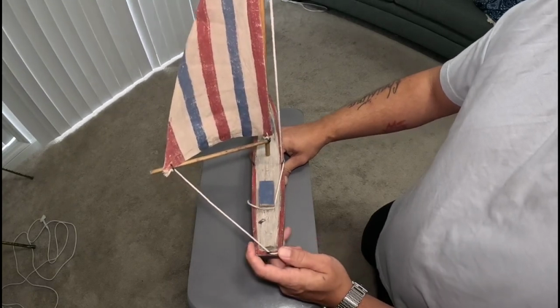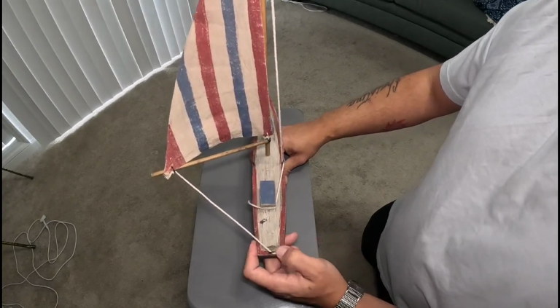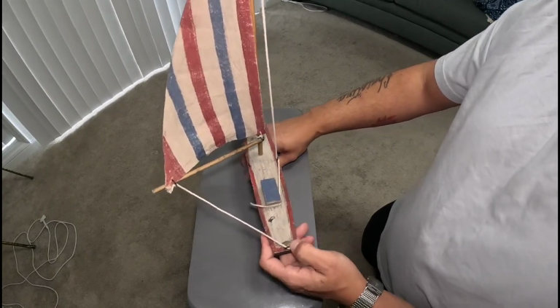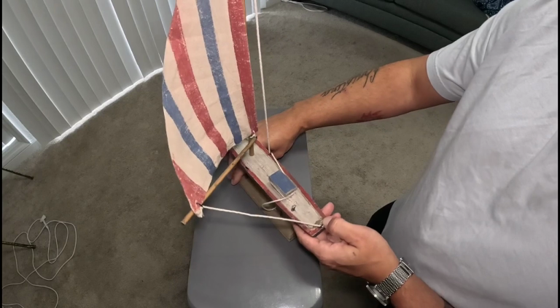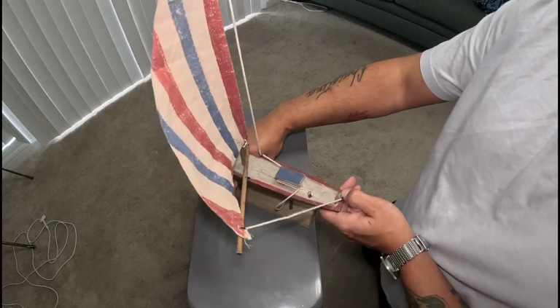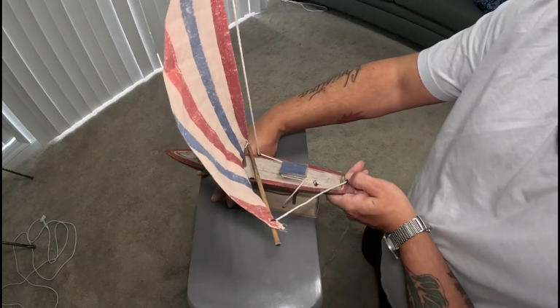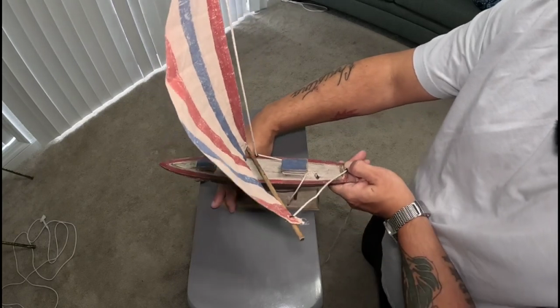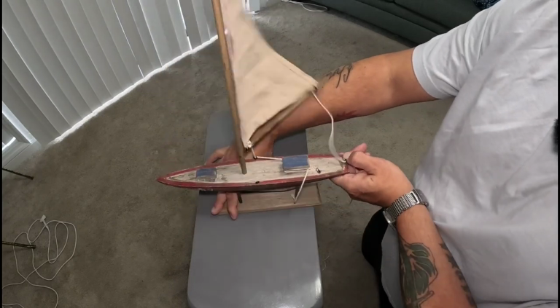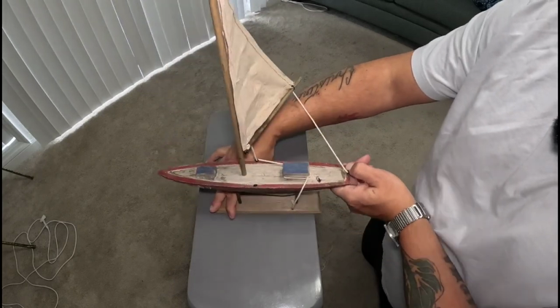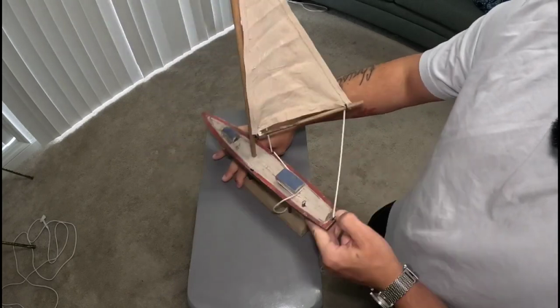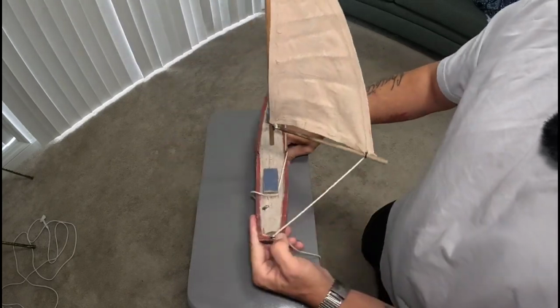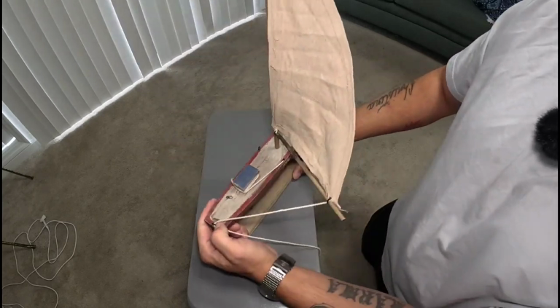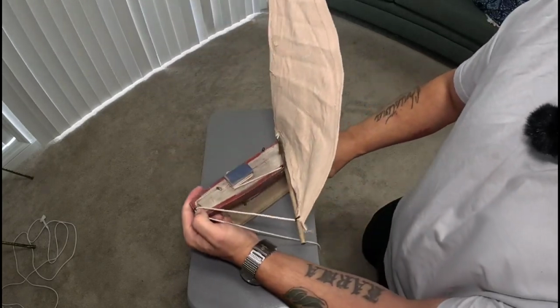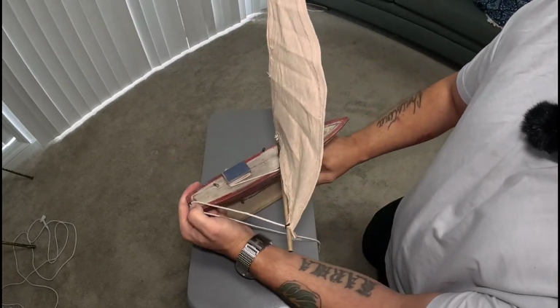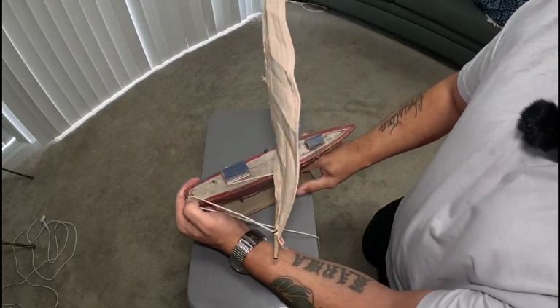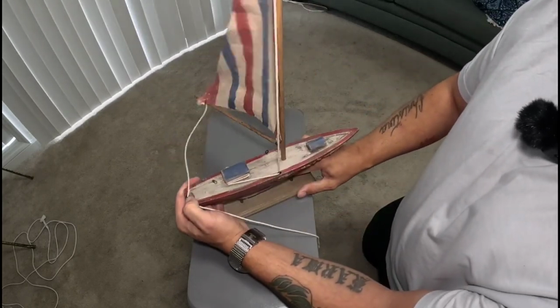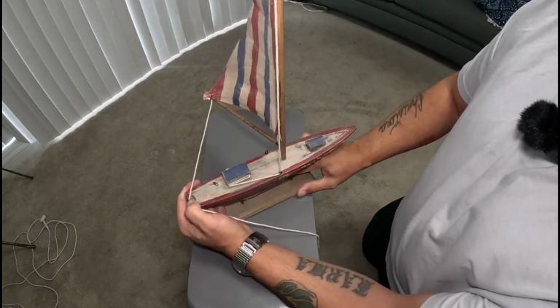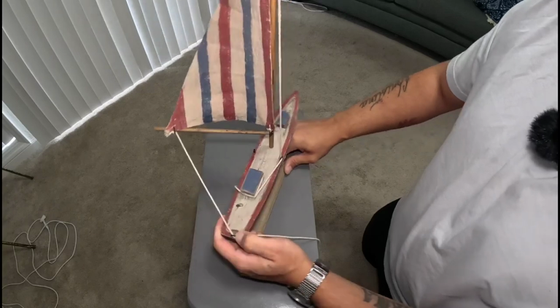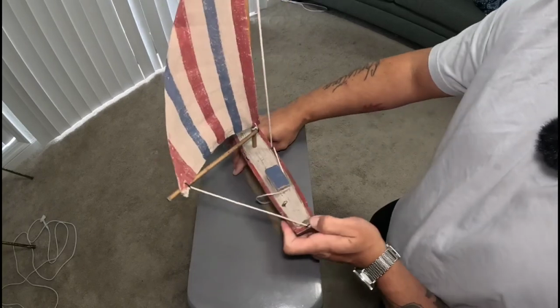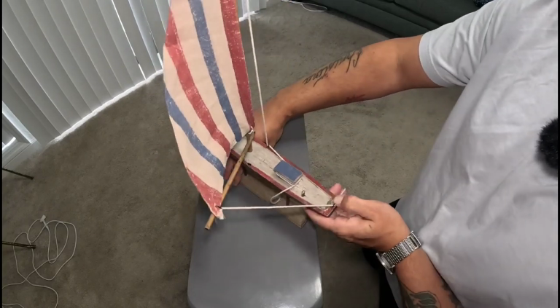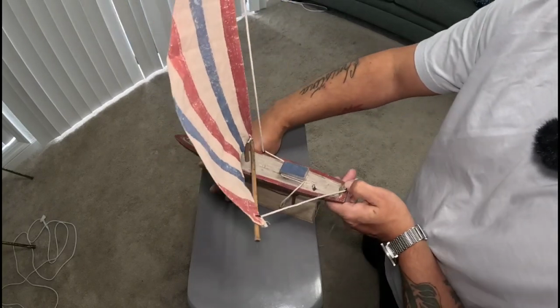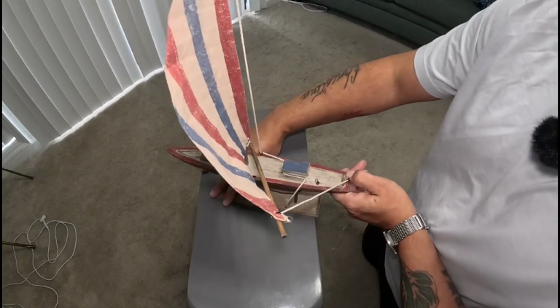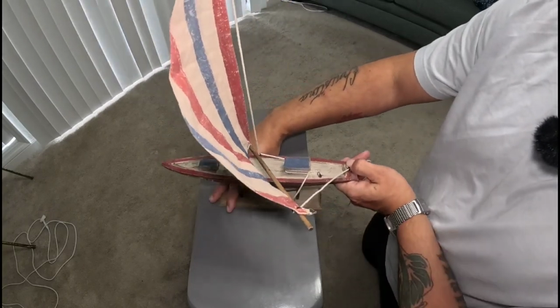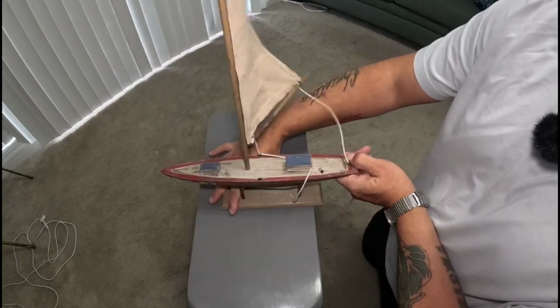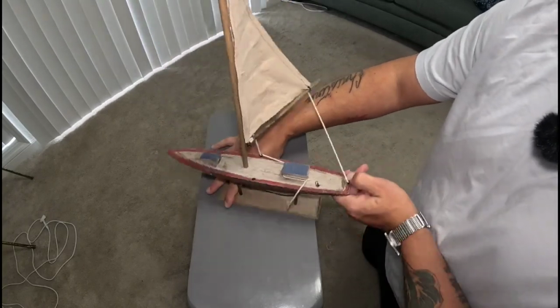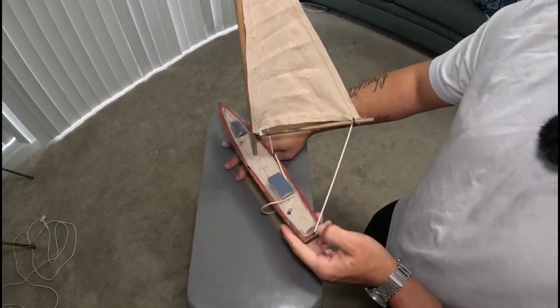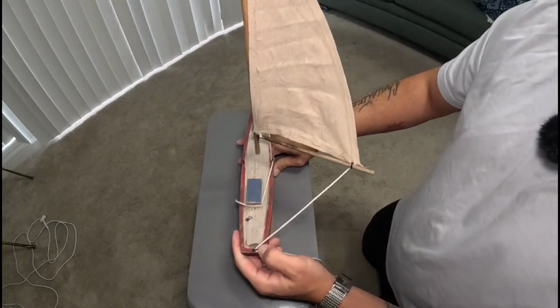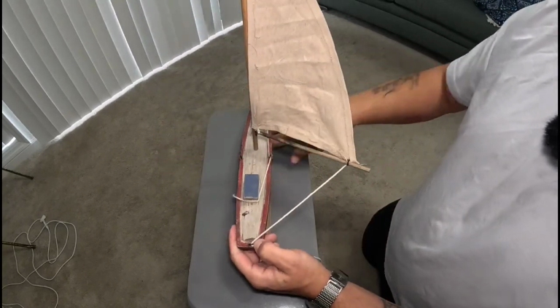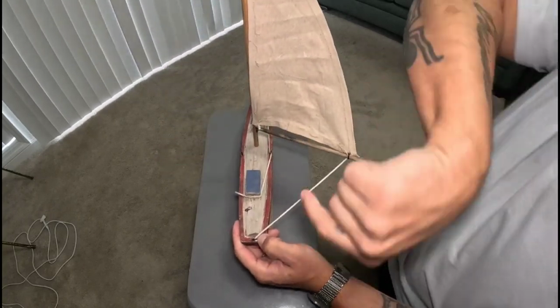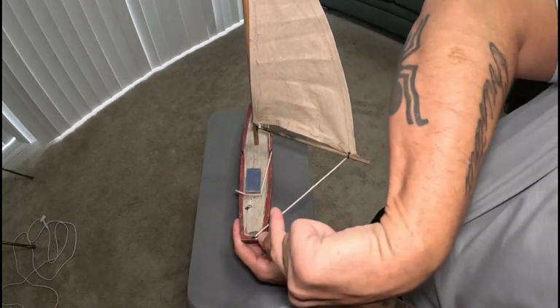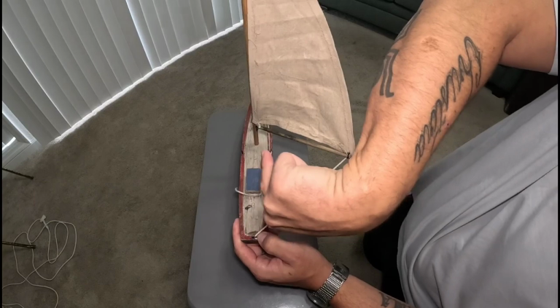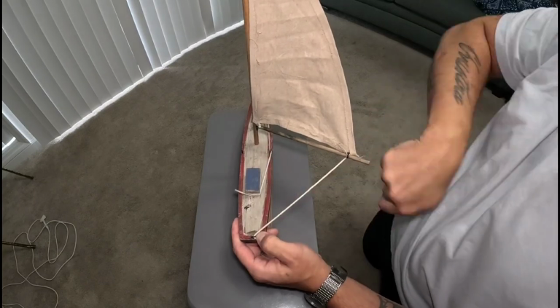But that is jibing — you don't want that. That'll bring a mast down. You don't want it to switch over that fast, and that is the boat going in that direction.